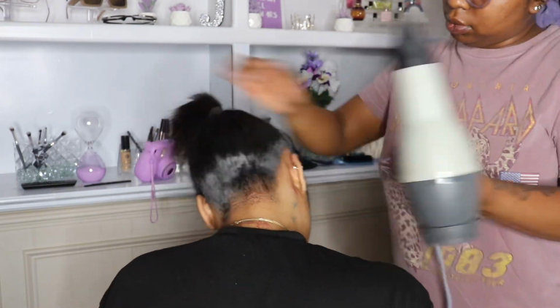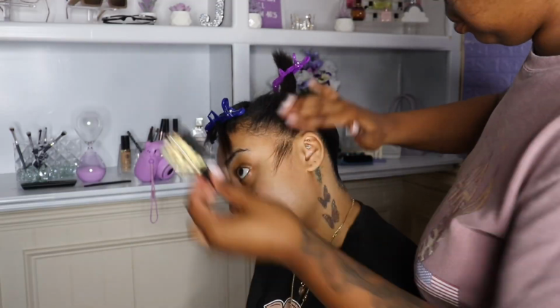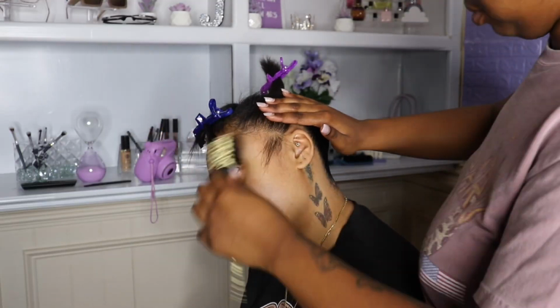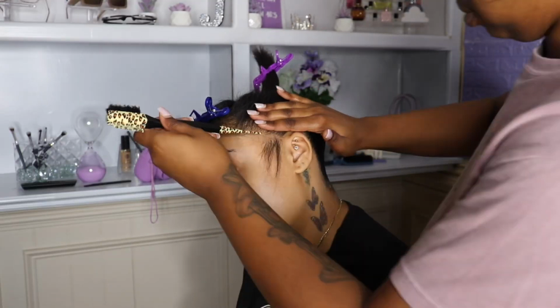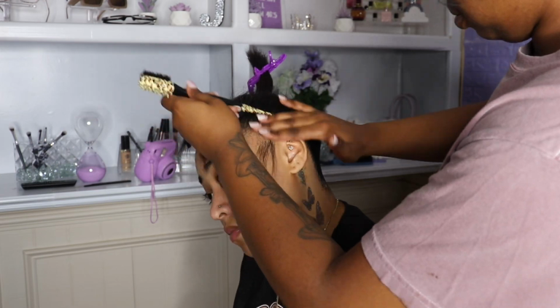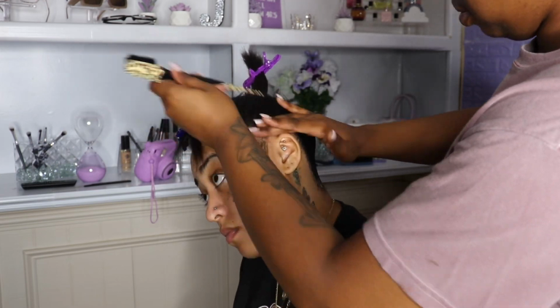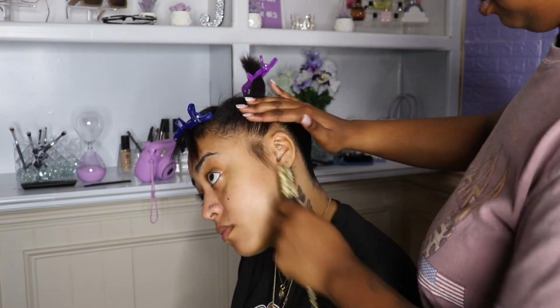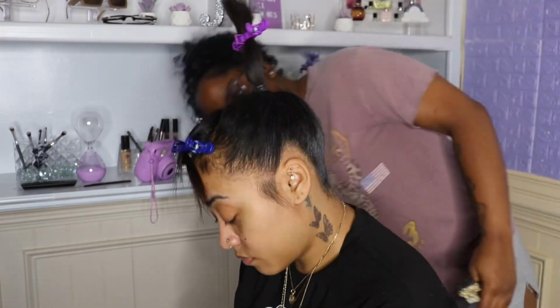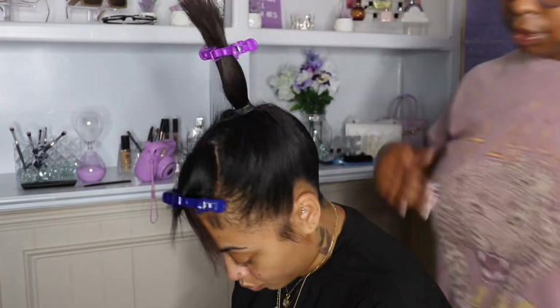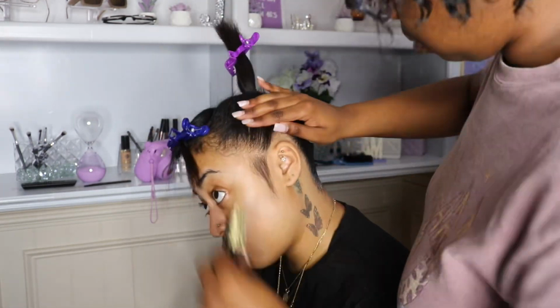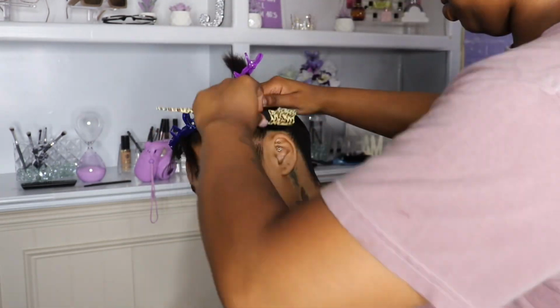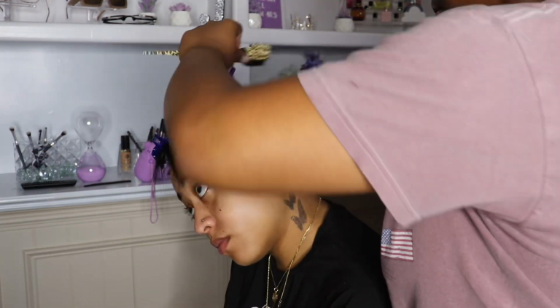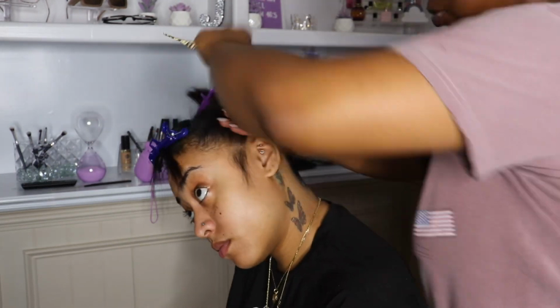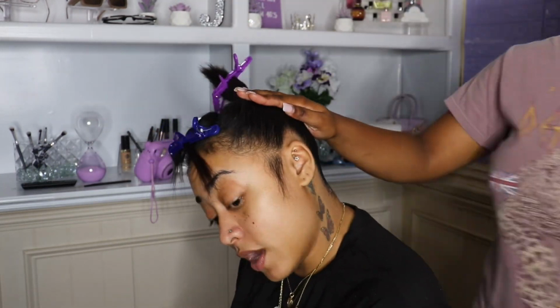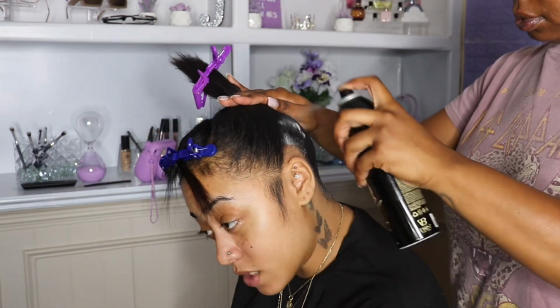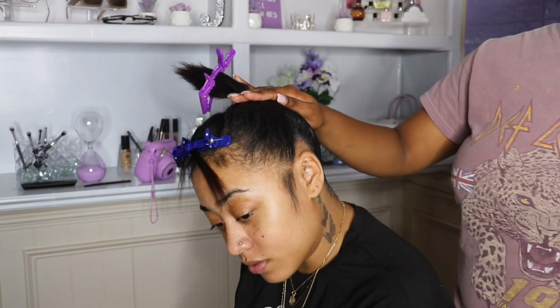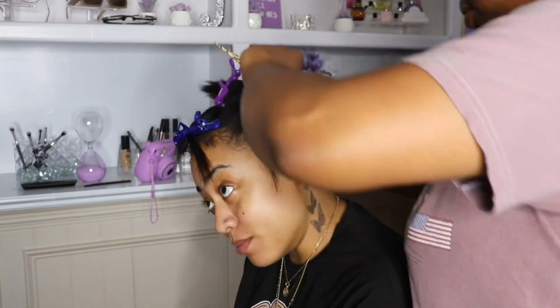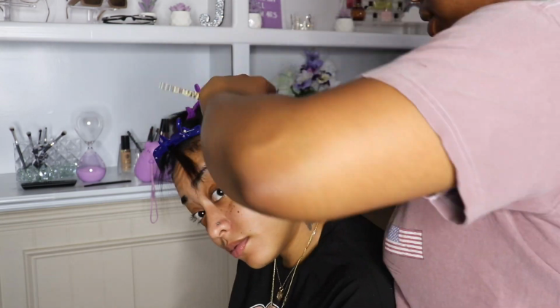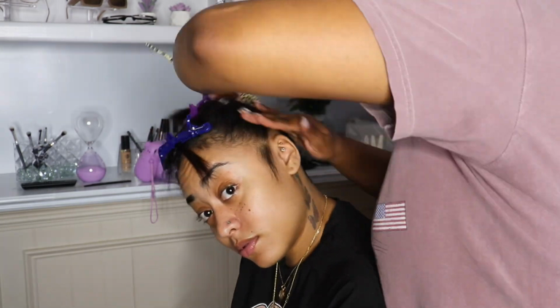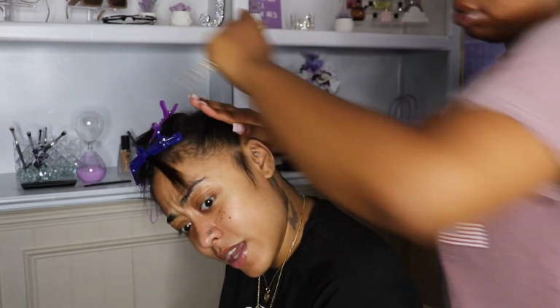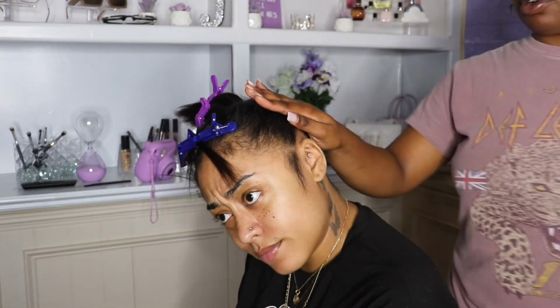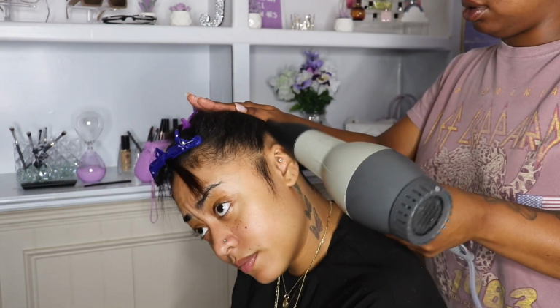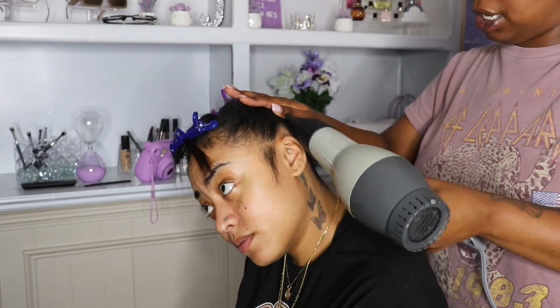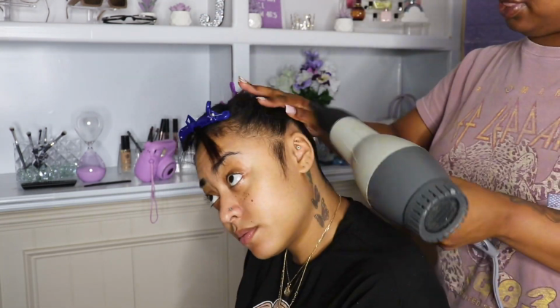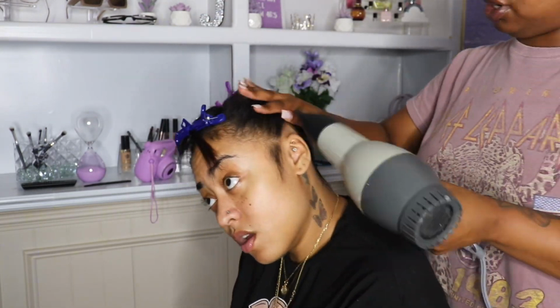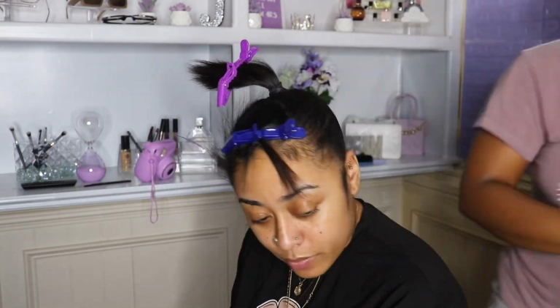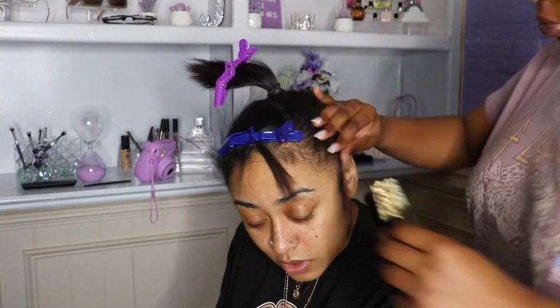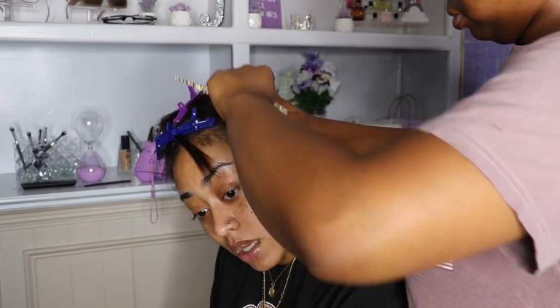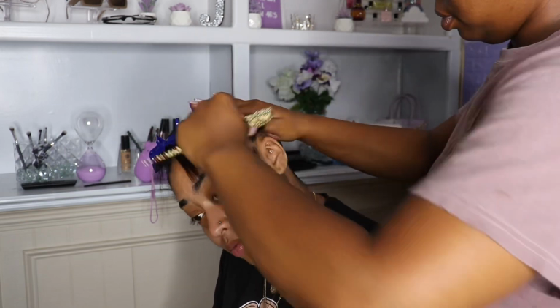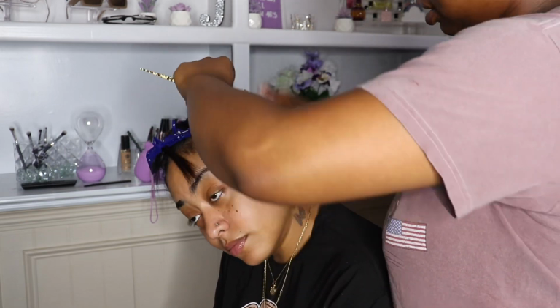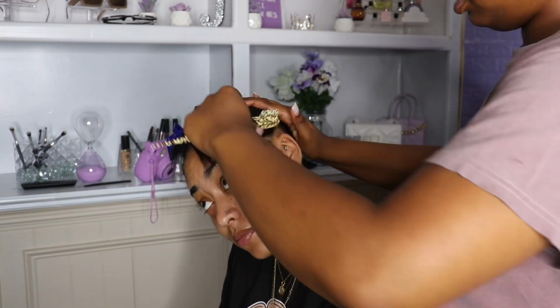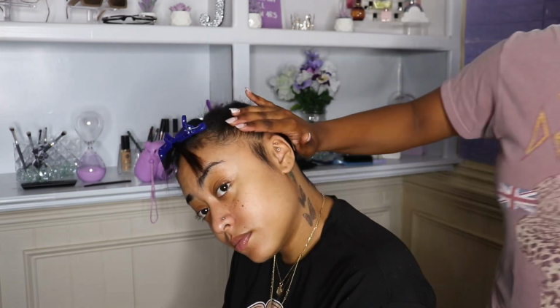As y'all can see, the back is molded down pretty well. Now I'm about to start working on the front, but before I start spraying down, I'm separating her baby hairs that I don't want to be molded down. I'm just separating those and then continuing the same process.